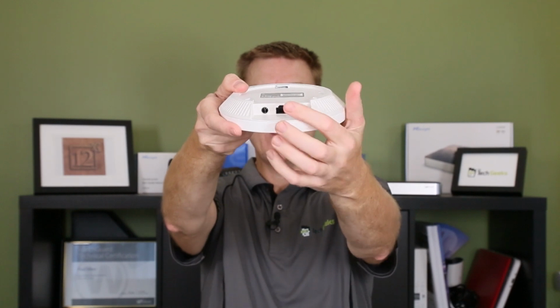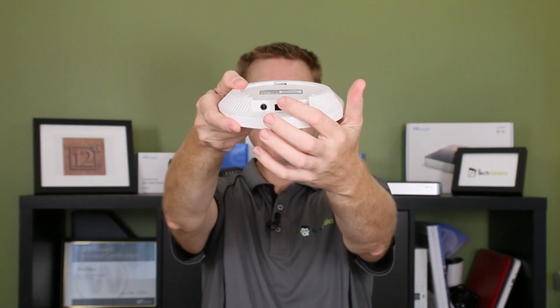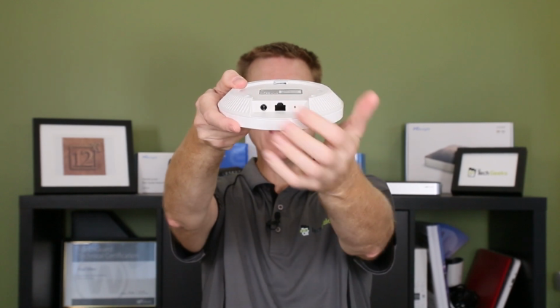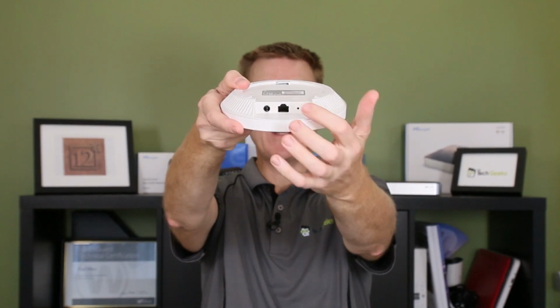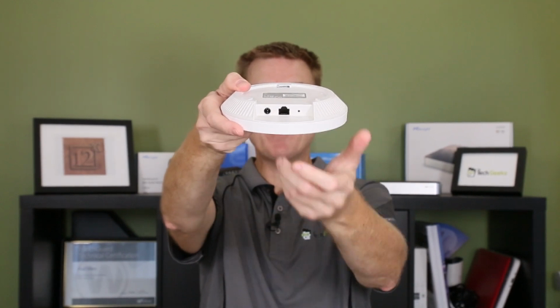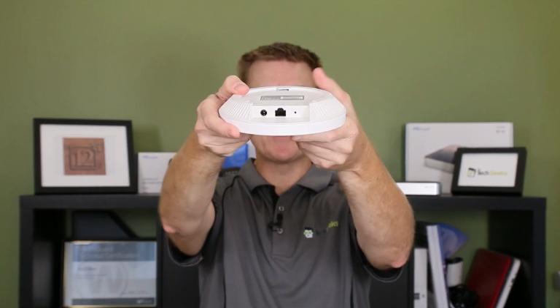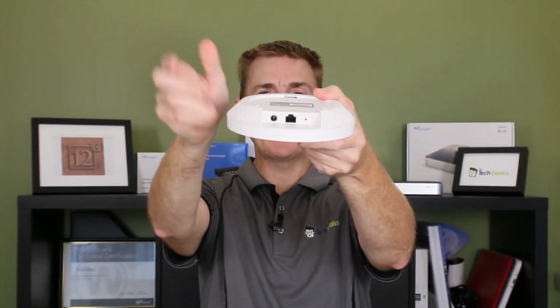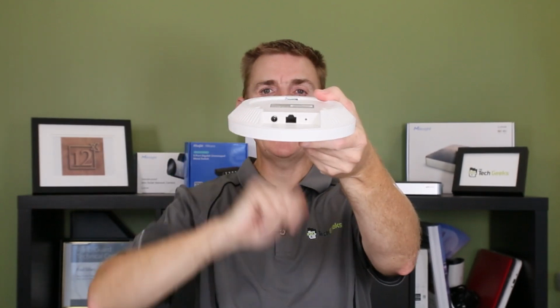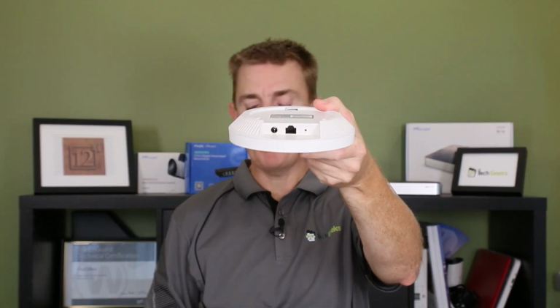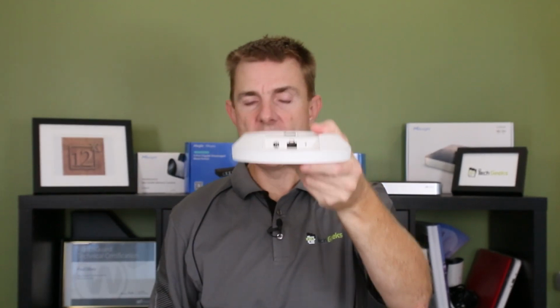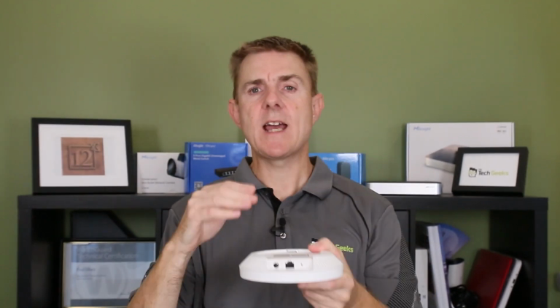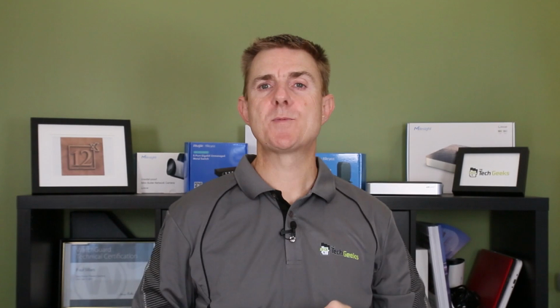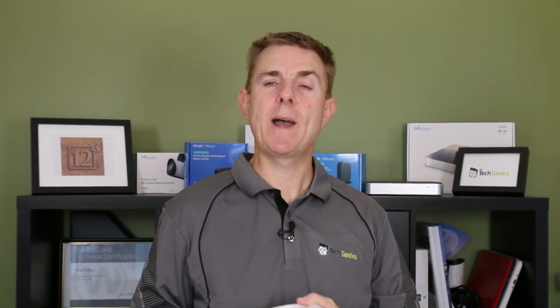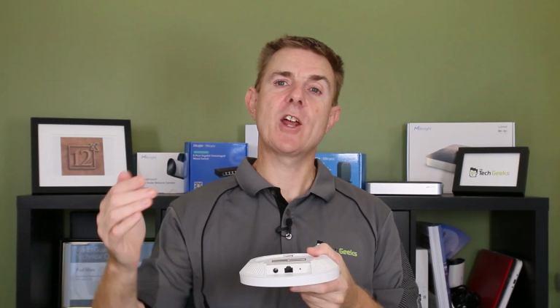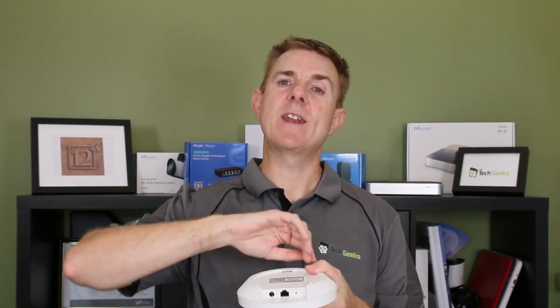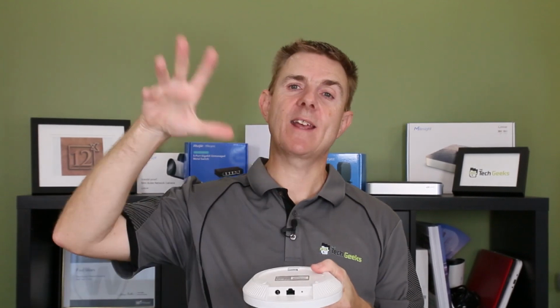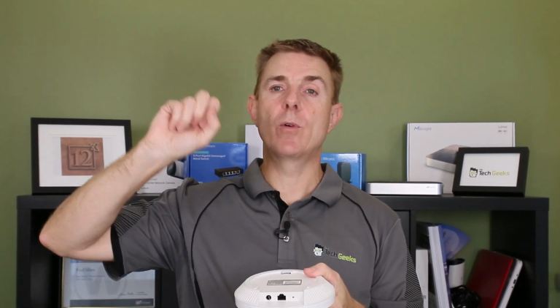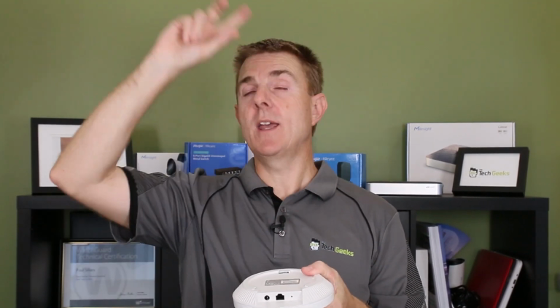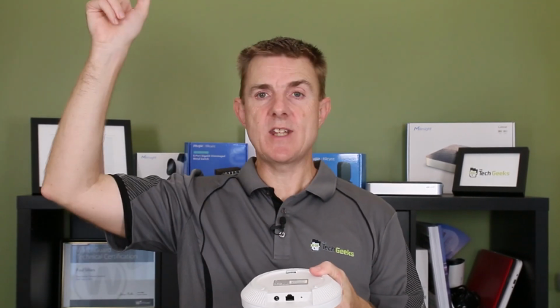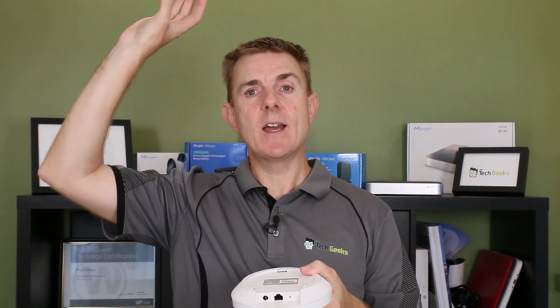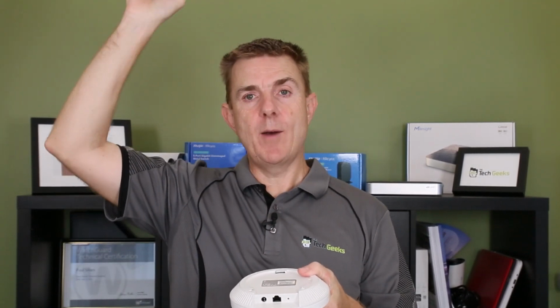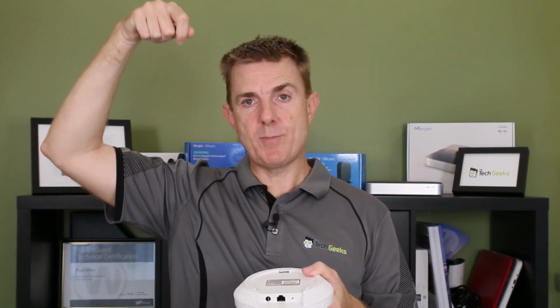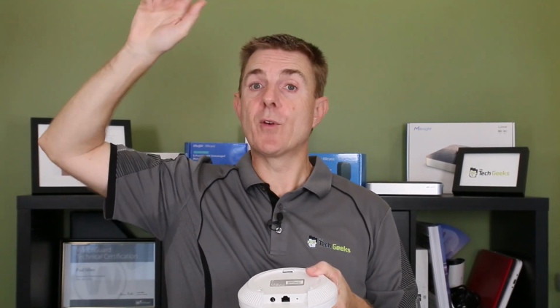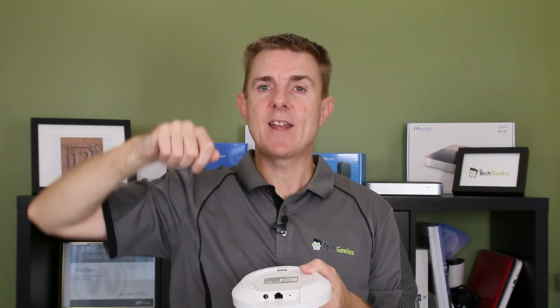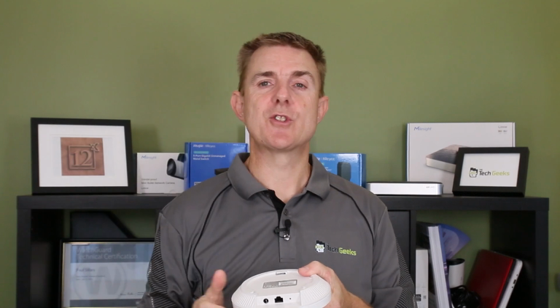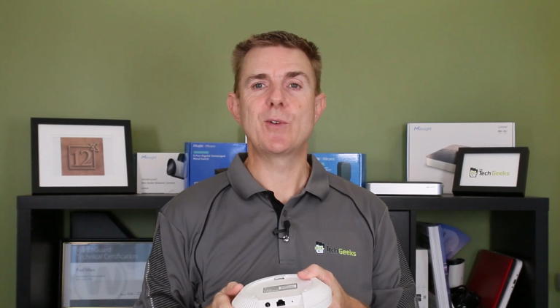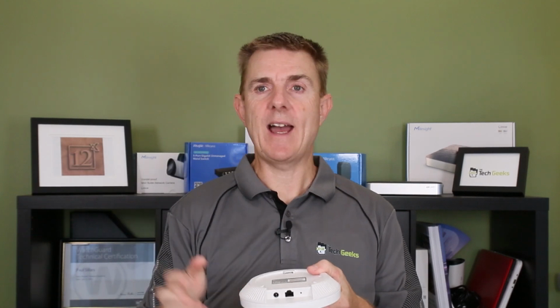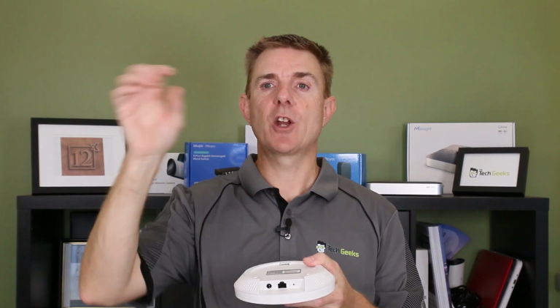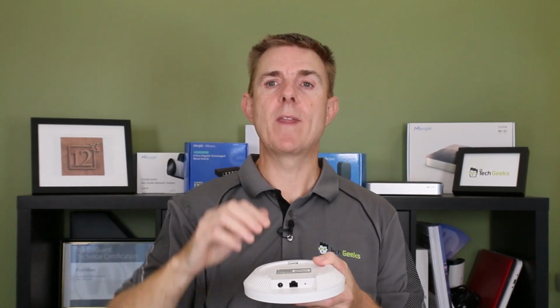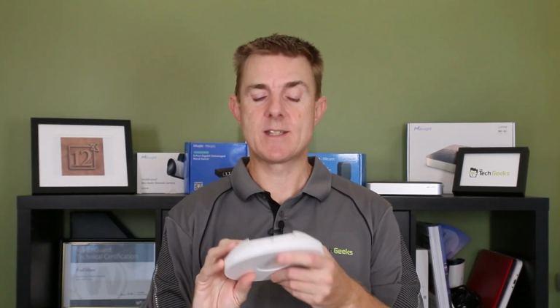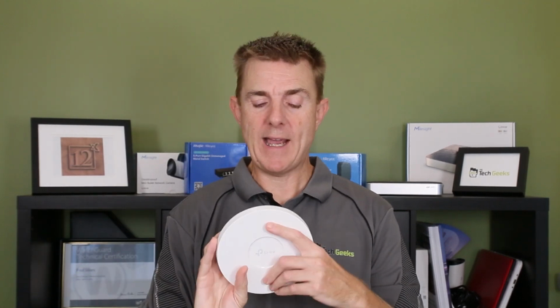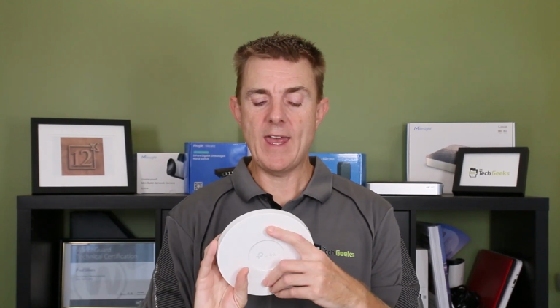We have our PoE and LAN port — it's a one gigabit ethernet port. This is how most people will power it: run an ethernet cable in the ceiling, have the electrician do that, and it carries both data and power.